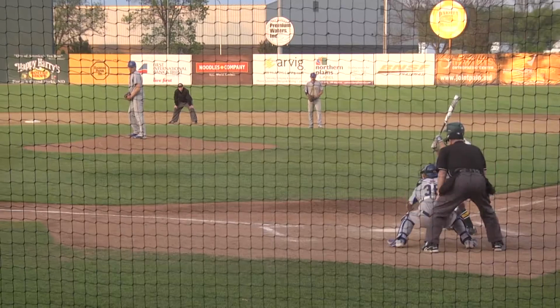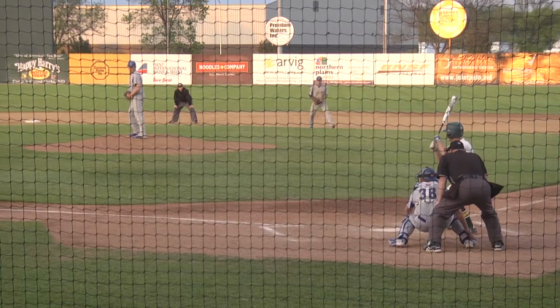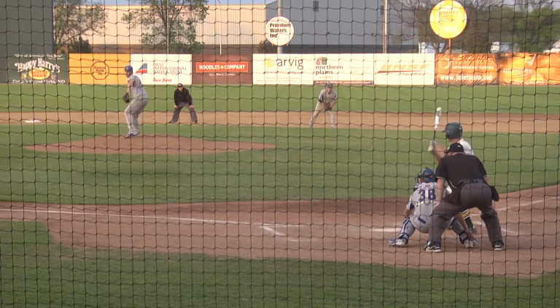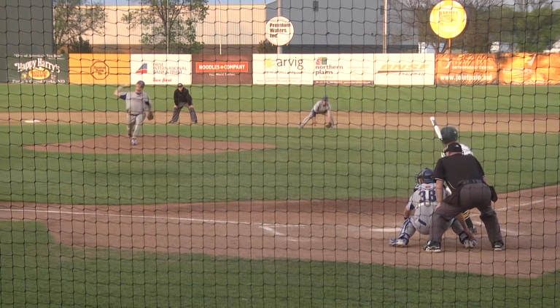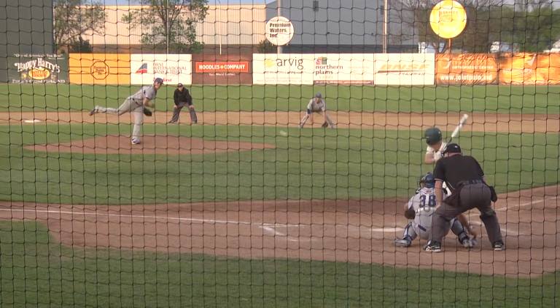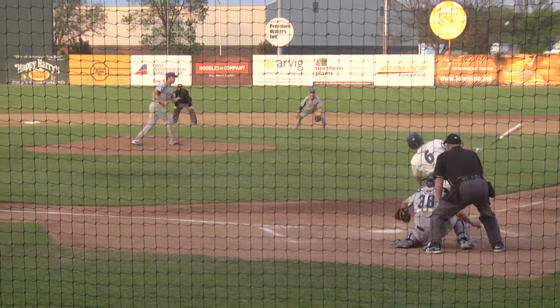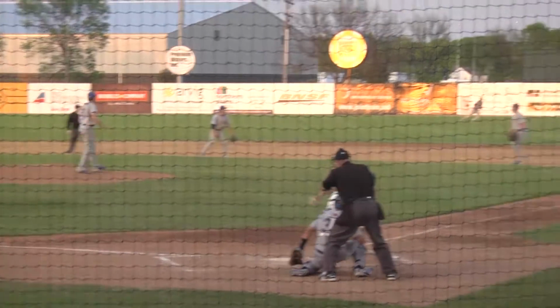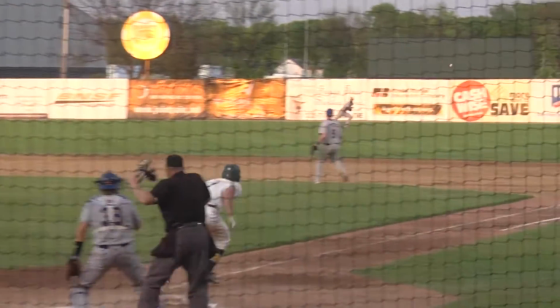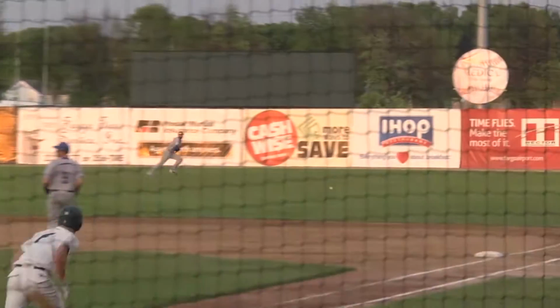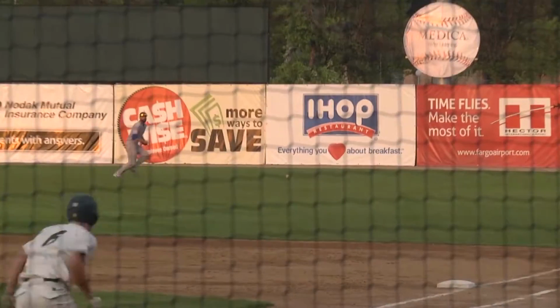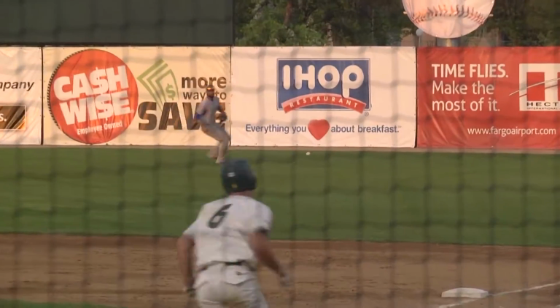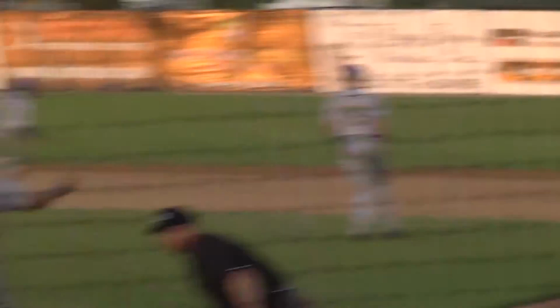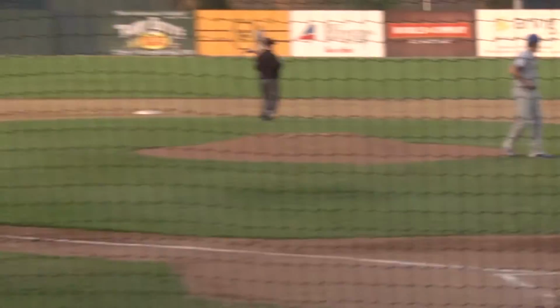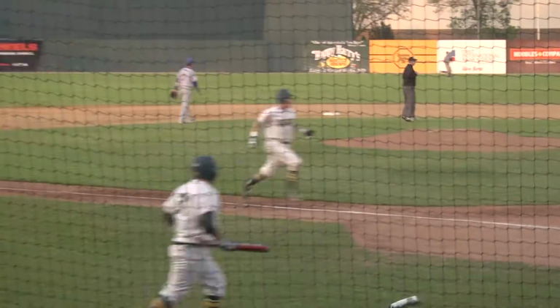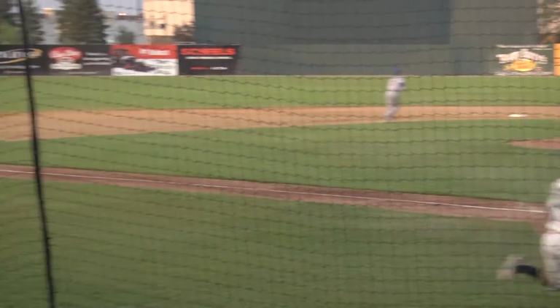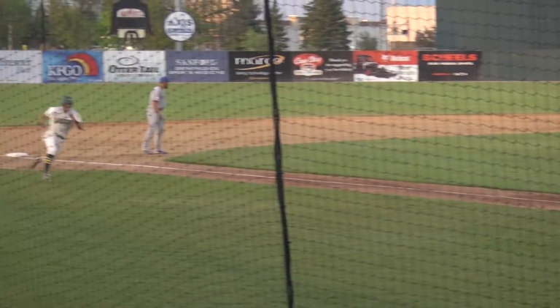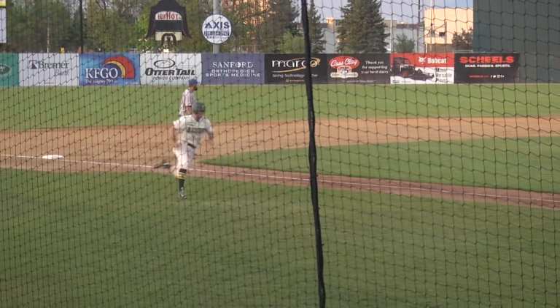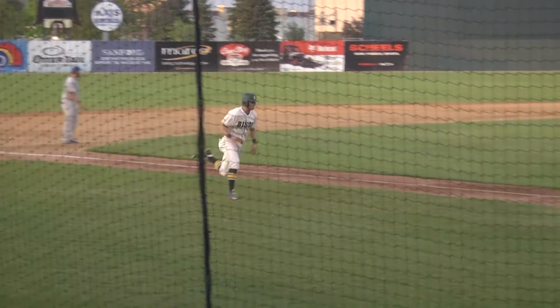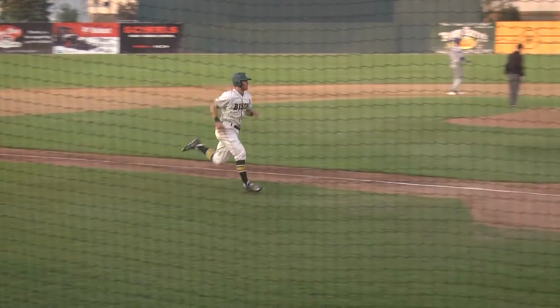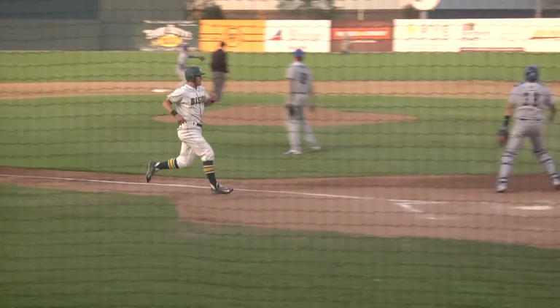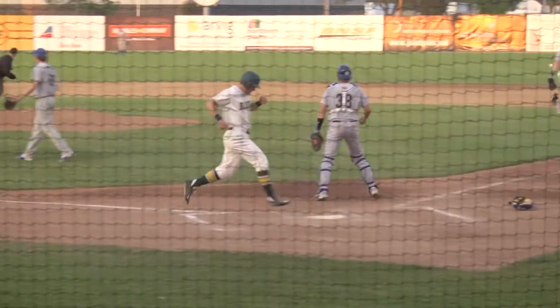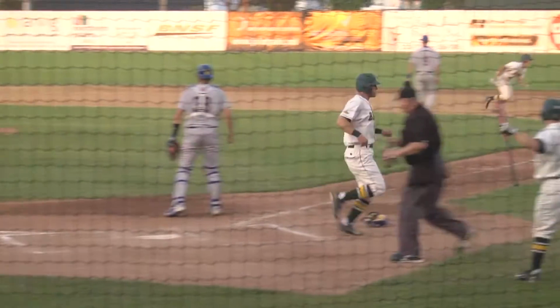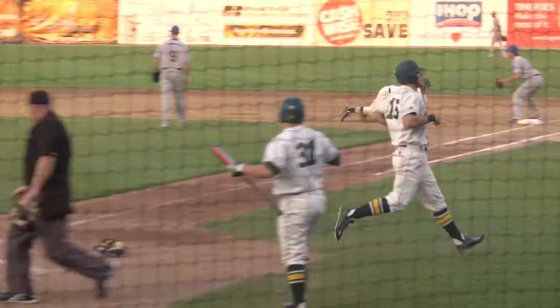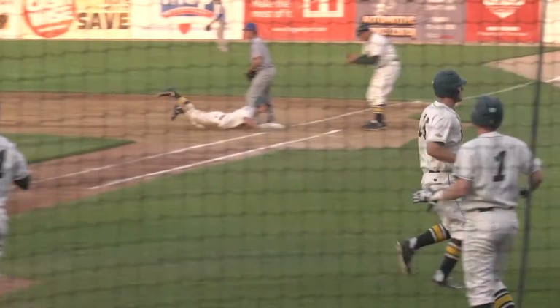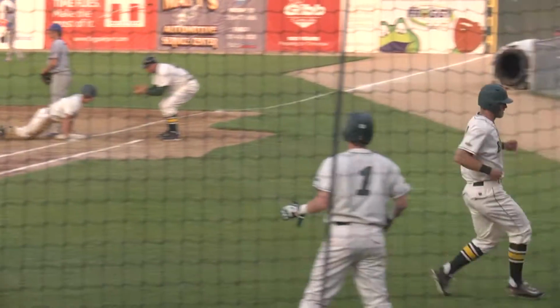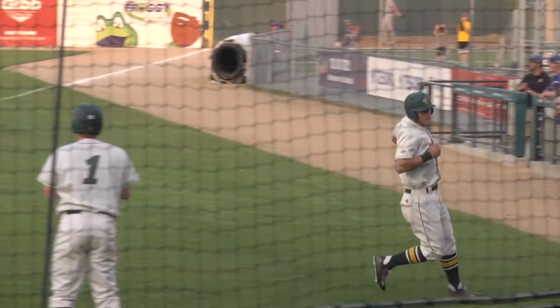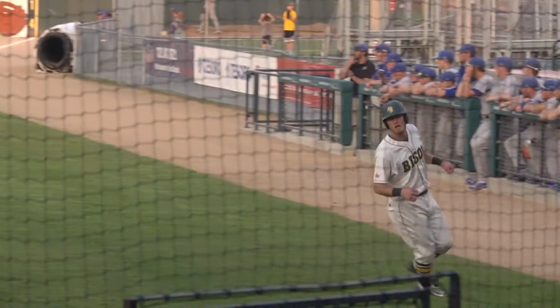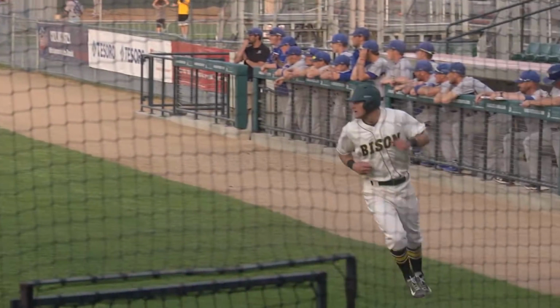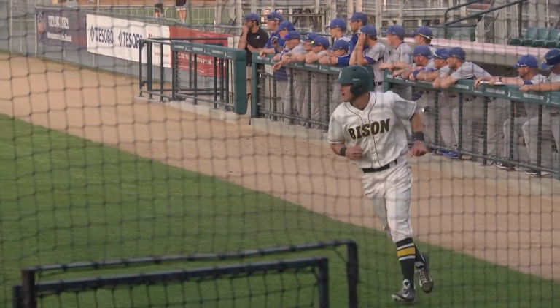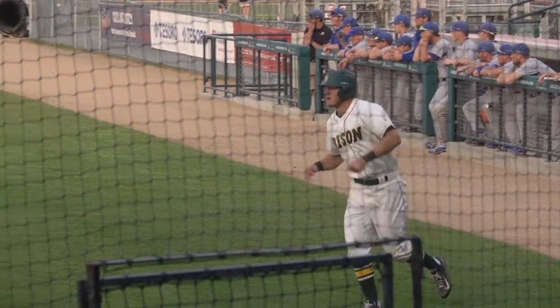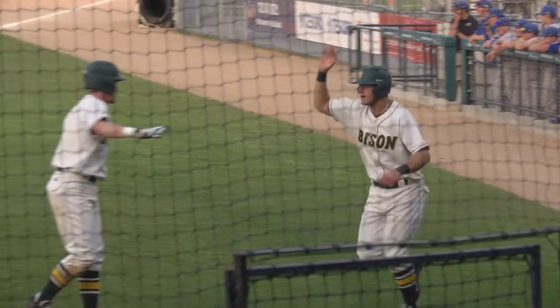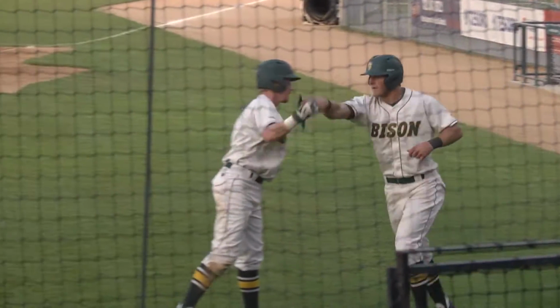Funk from third, Peterson from second — the 3-1, line drive to right field. The Bison have the lead. Funk will score. Peterson around third. Koonsman couldn't find the handle. It's a two-run single for Brayden Resch, and the Bison lead it 4-2.